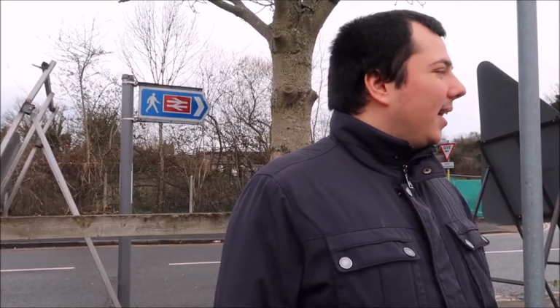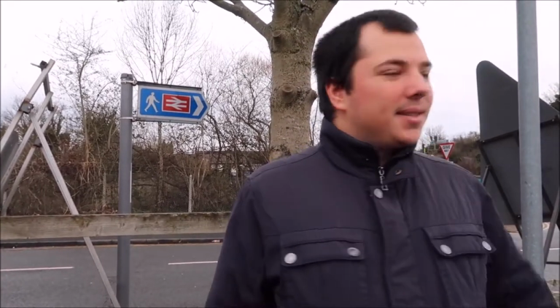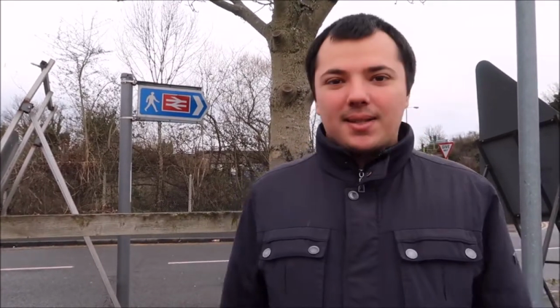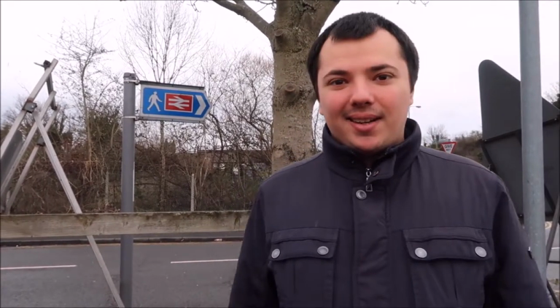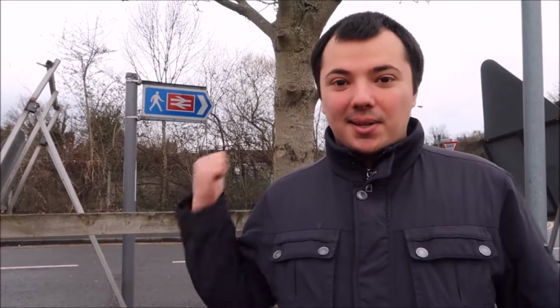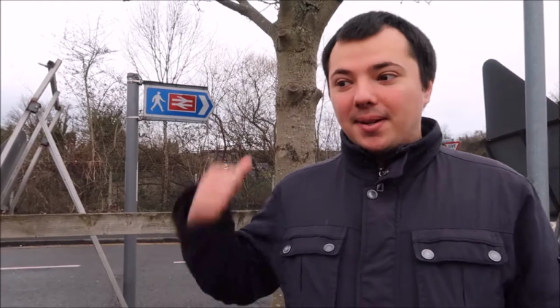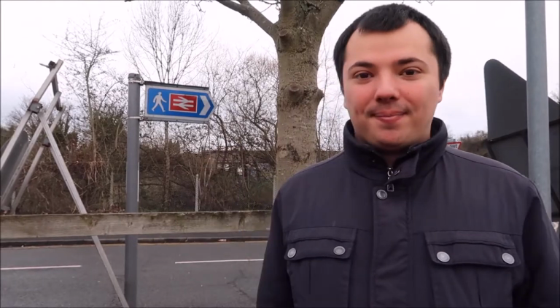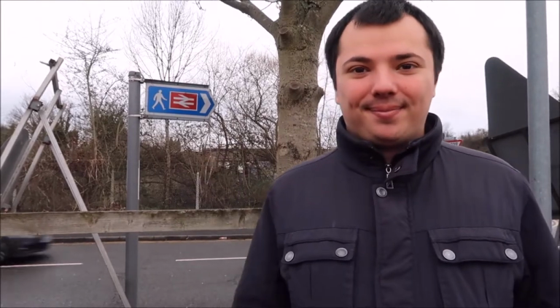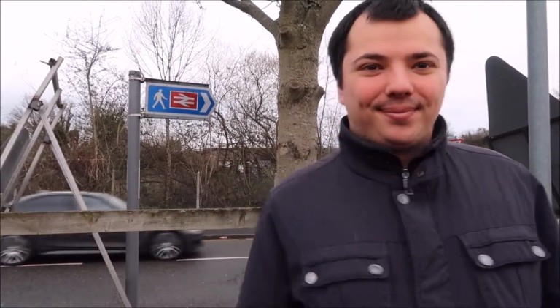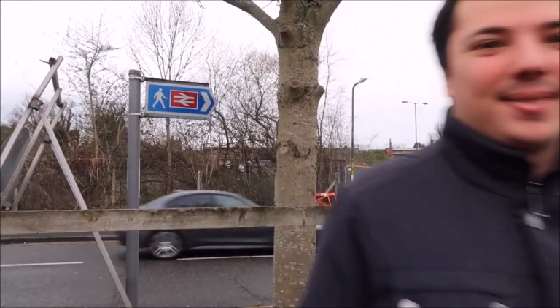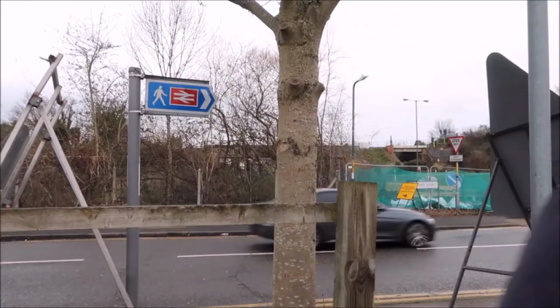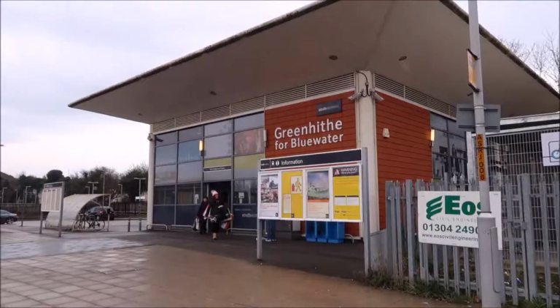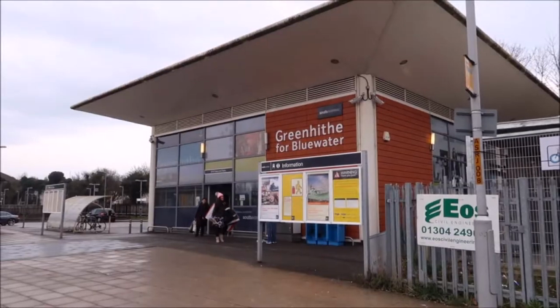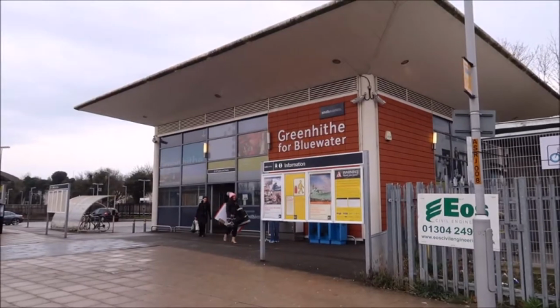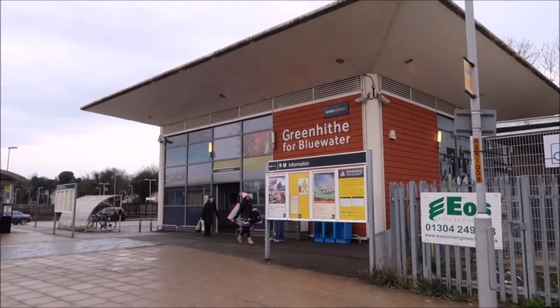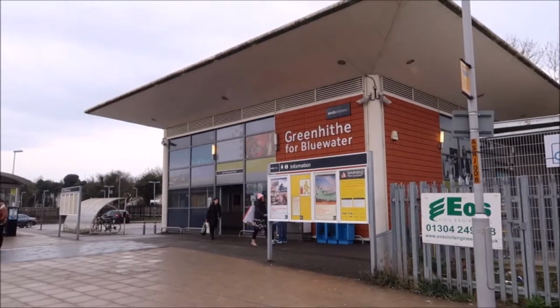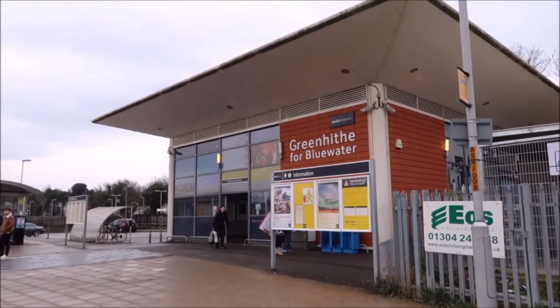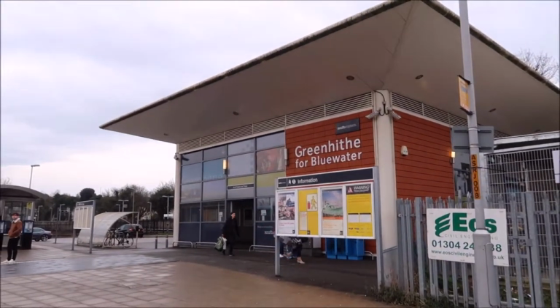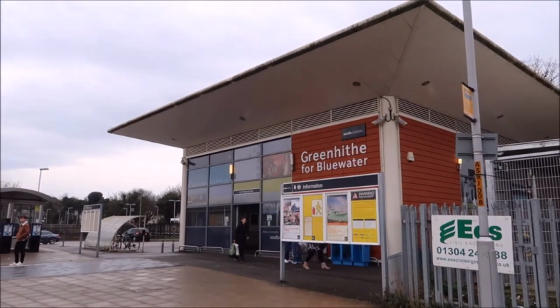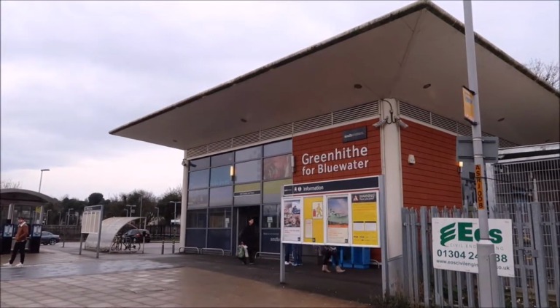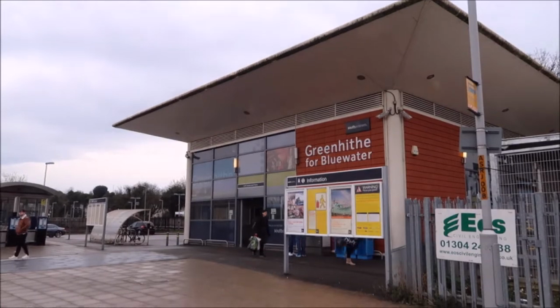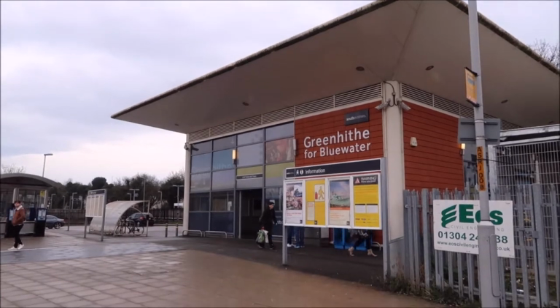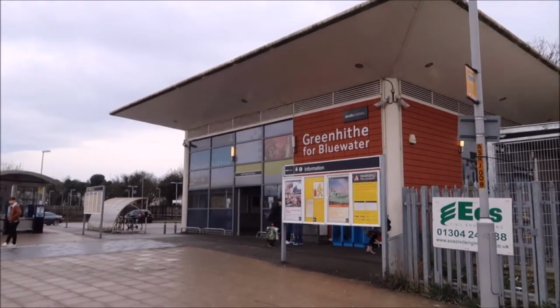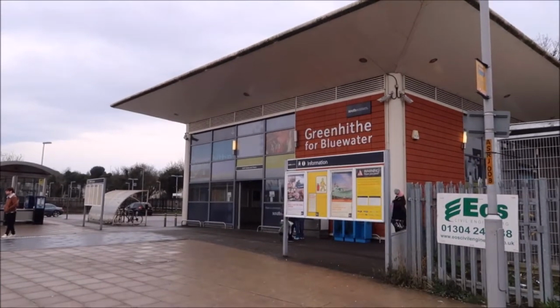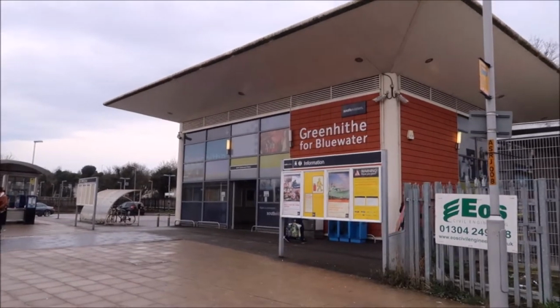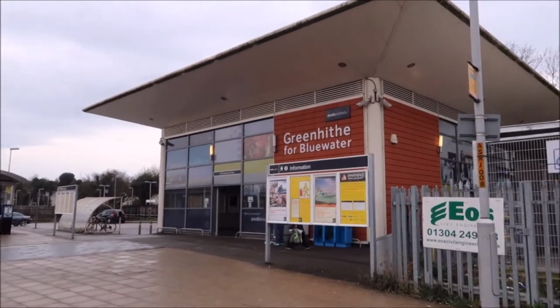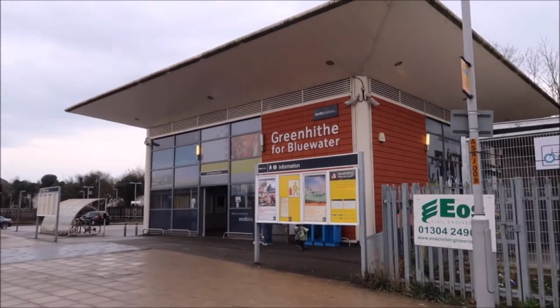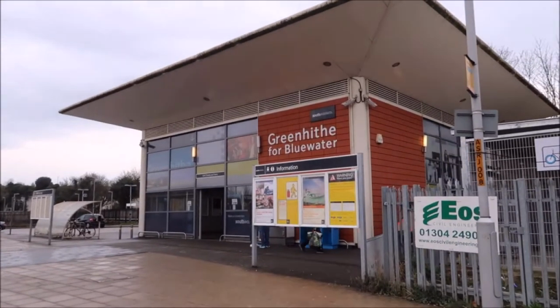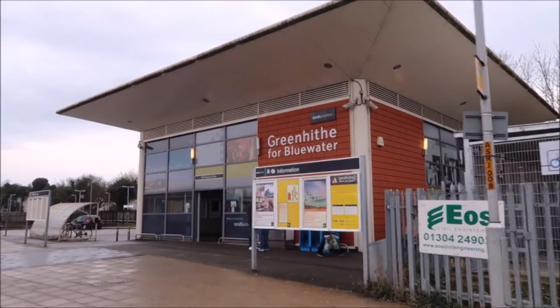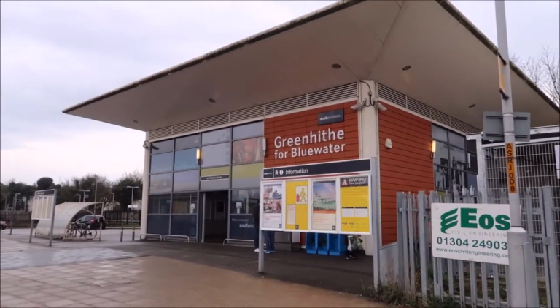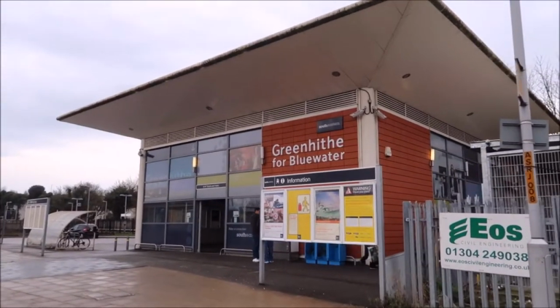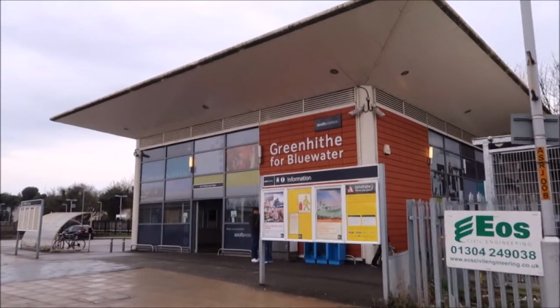I'd say let's get going! Here's Greenhive for Bluewater station. We're going to be catching the train from here to Dartford, where we start our walk.